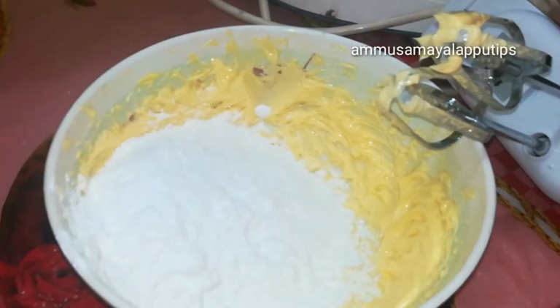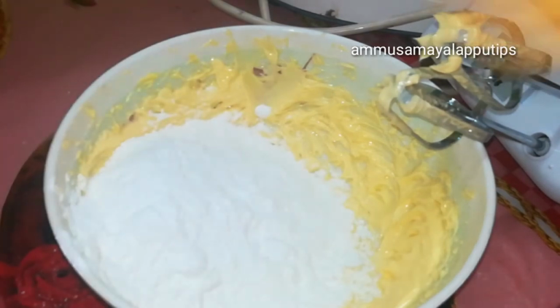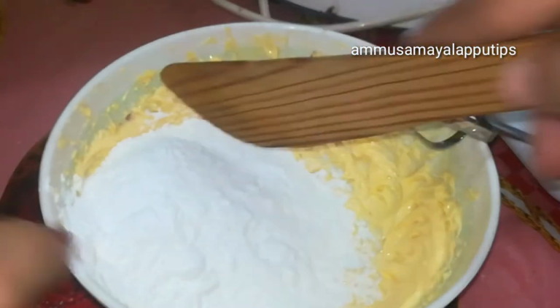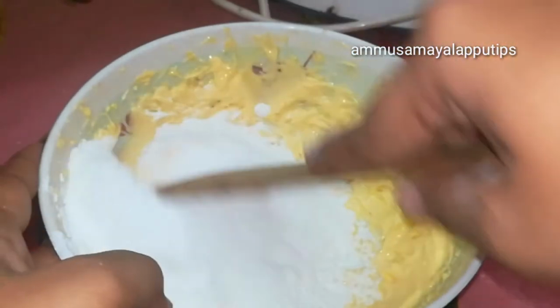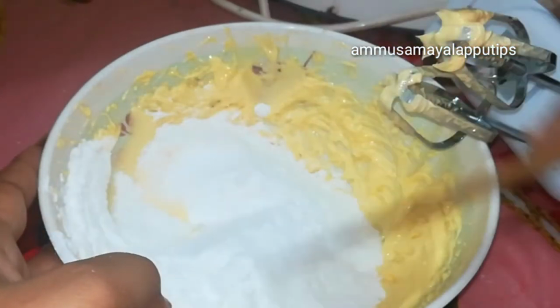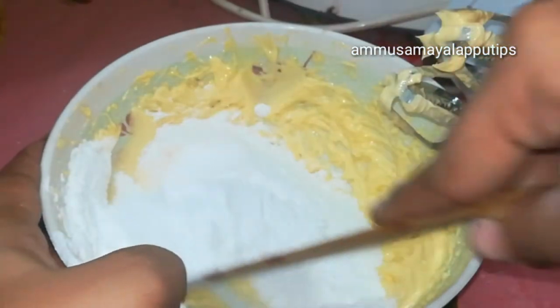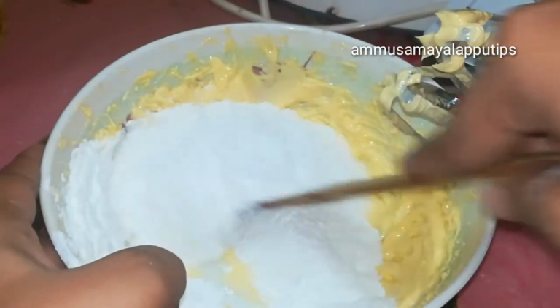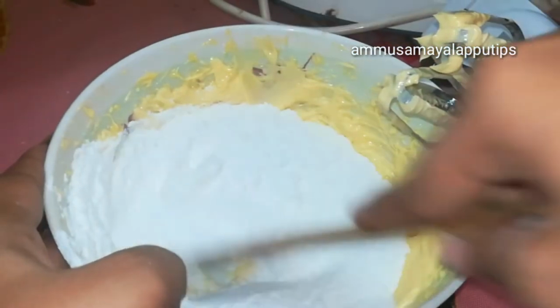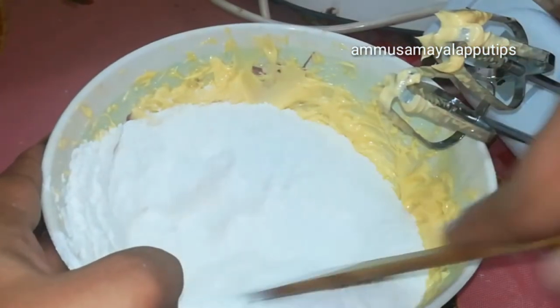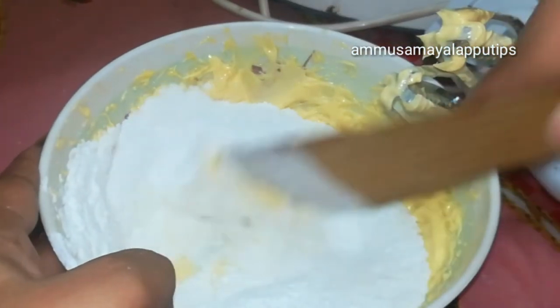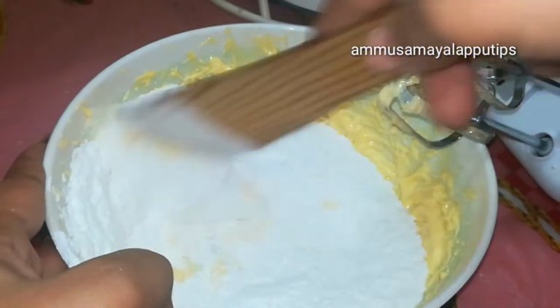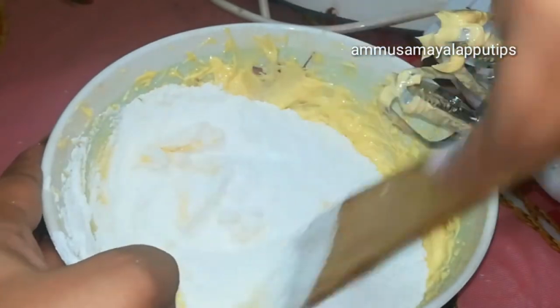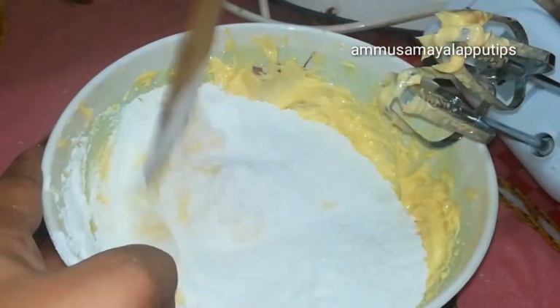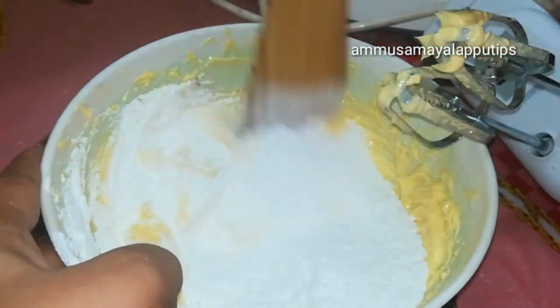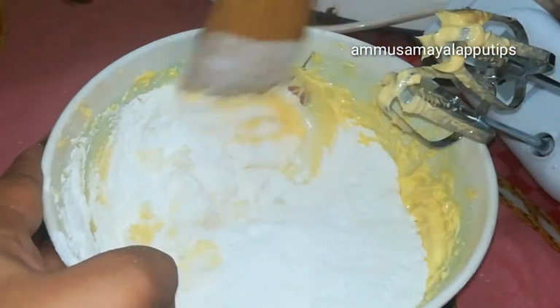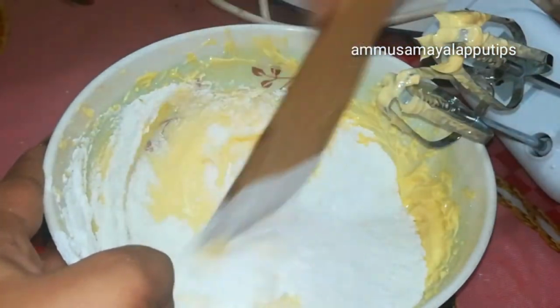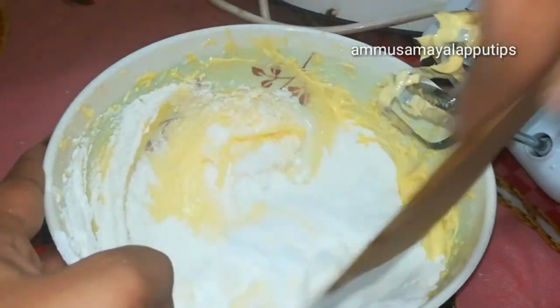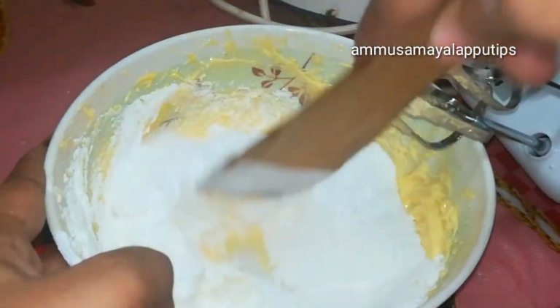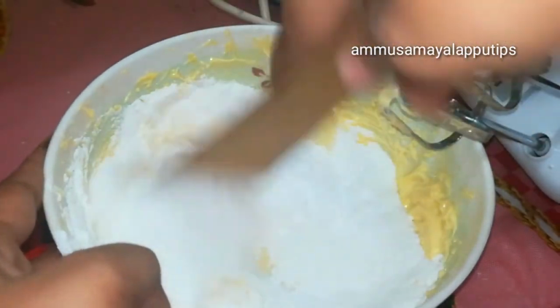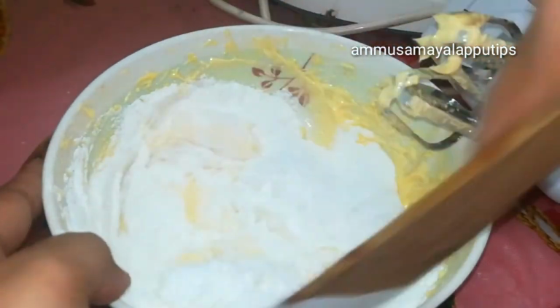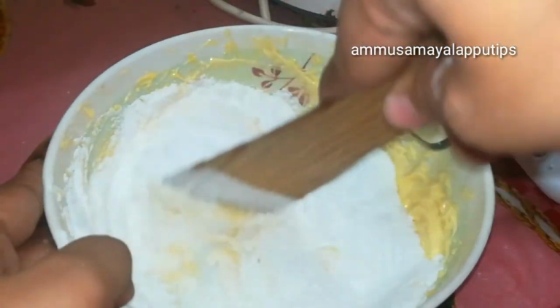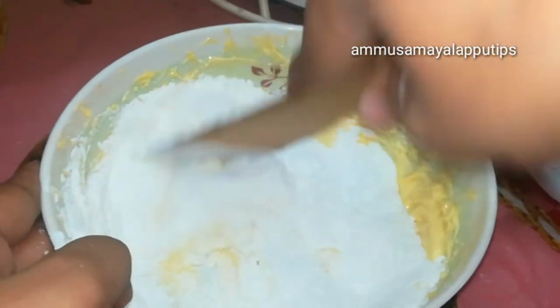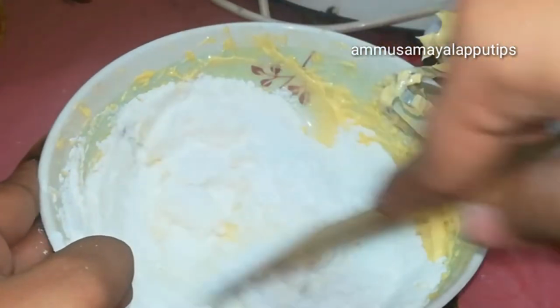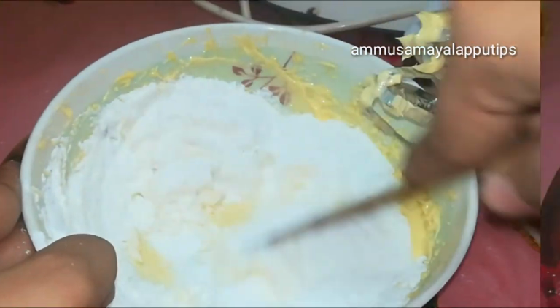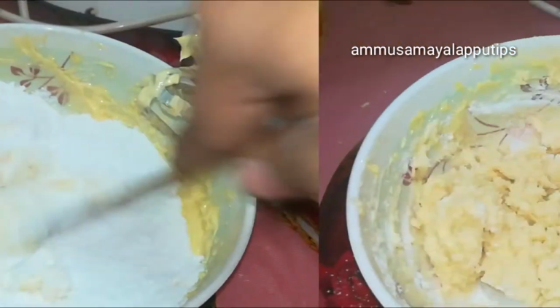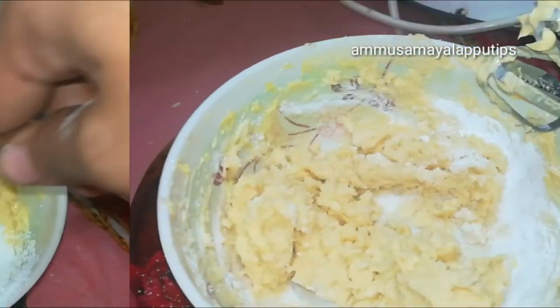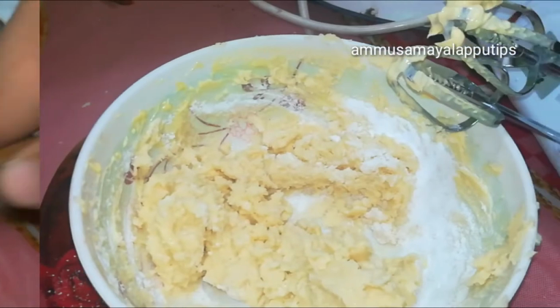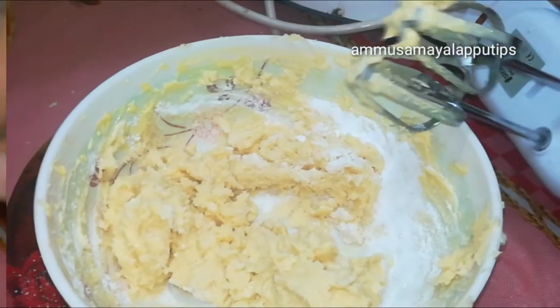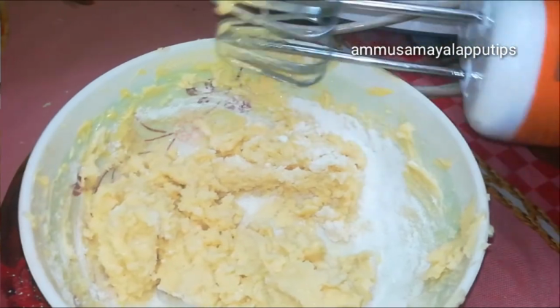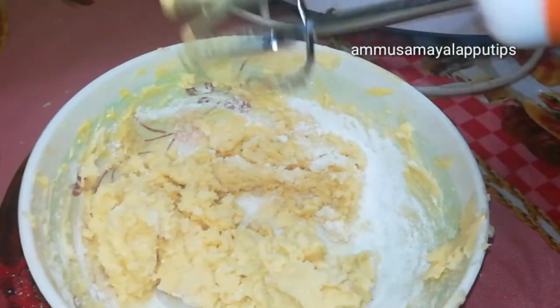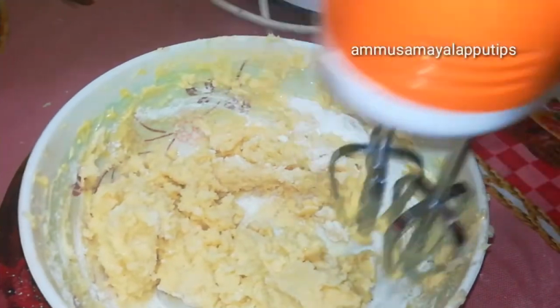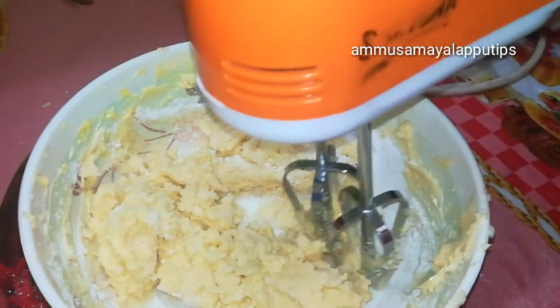As you can see, you can add the sugar. First, mix it with a spatula, then we will mix it with a beater.